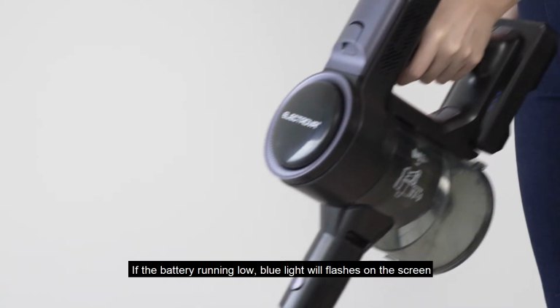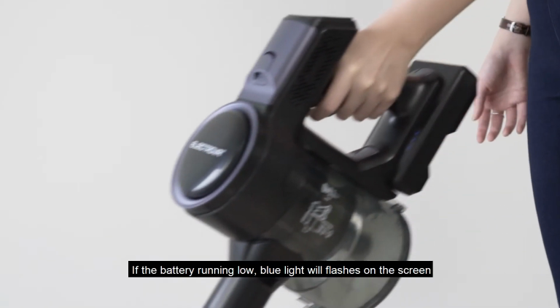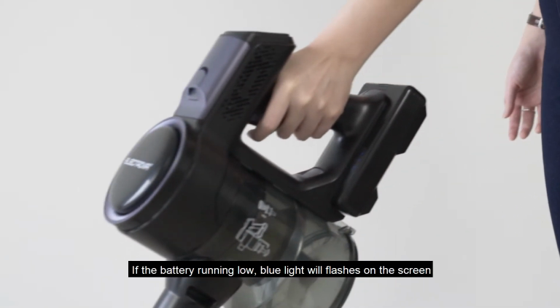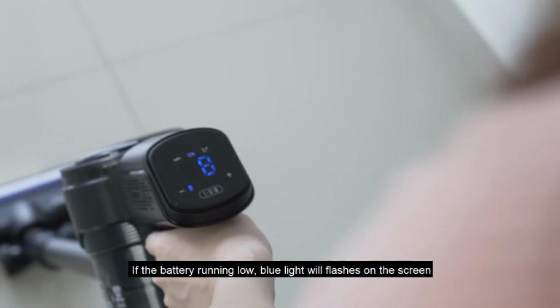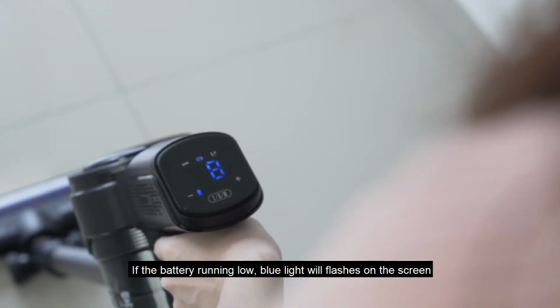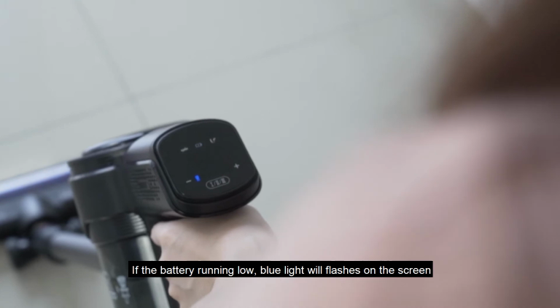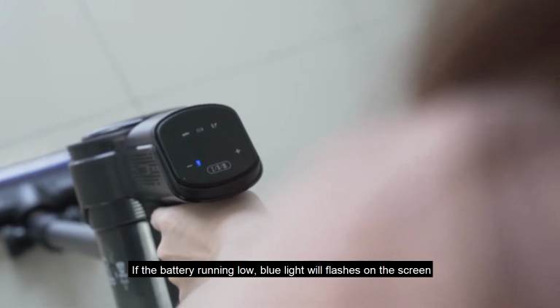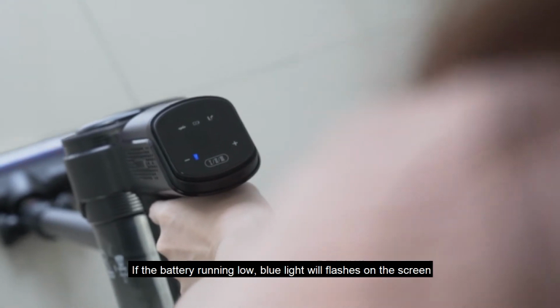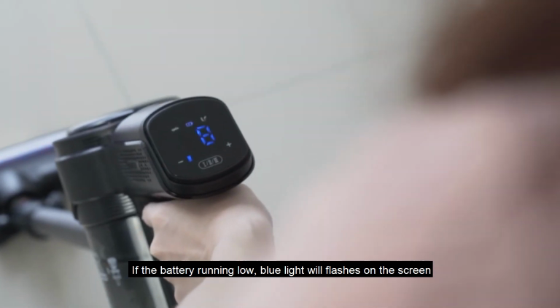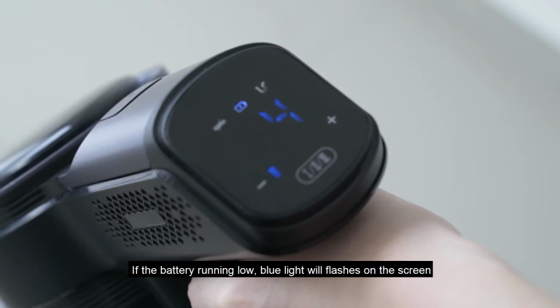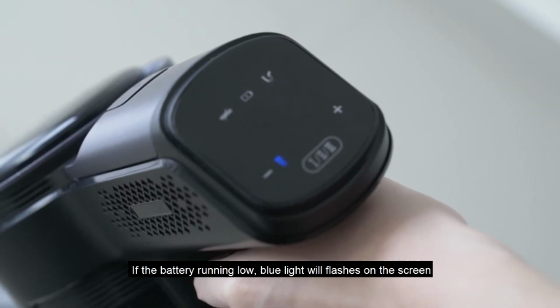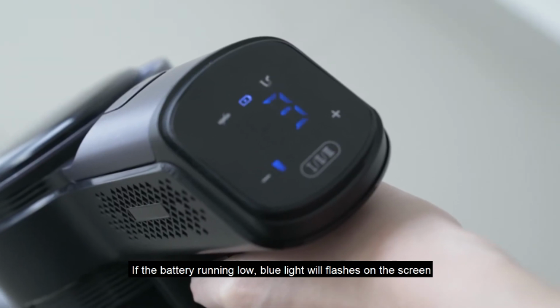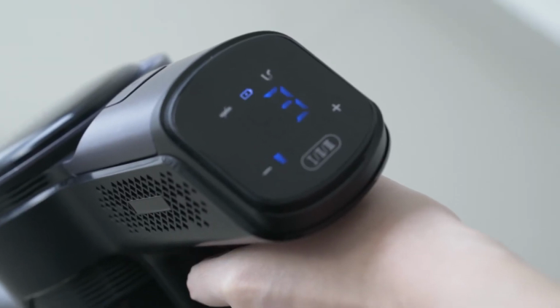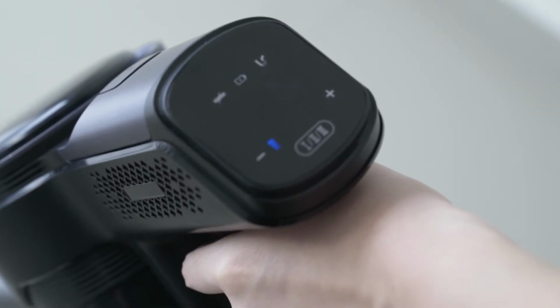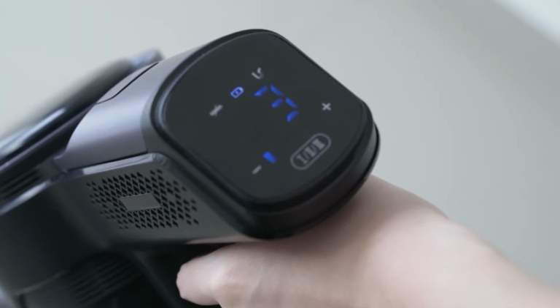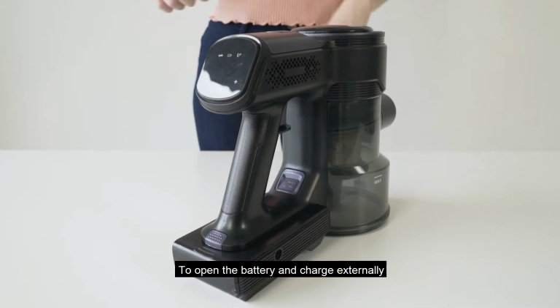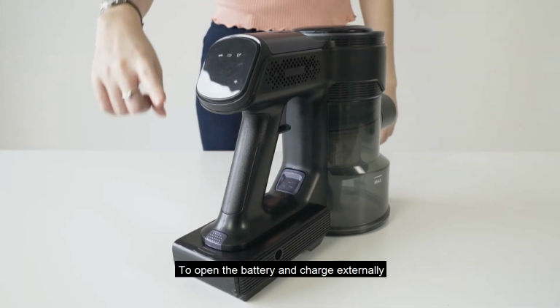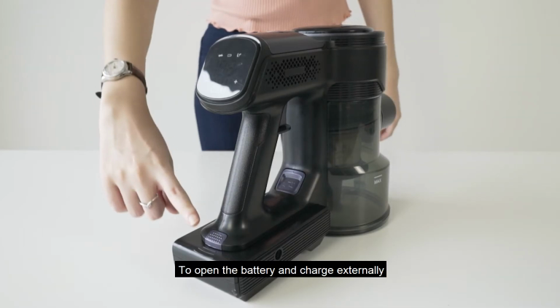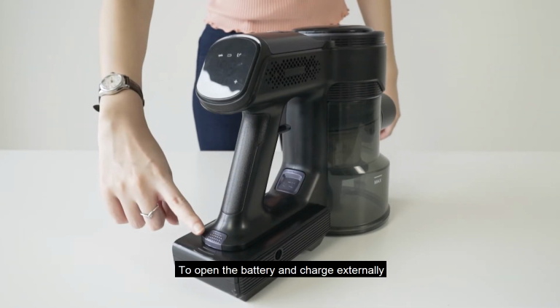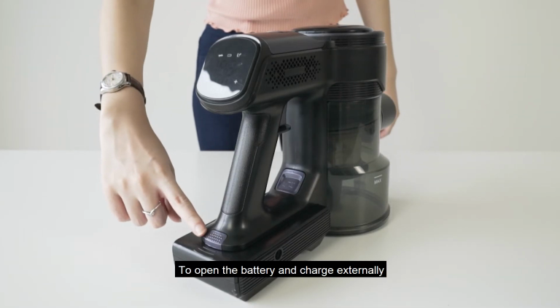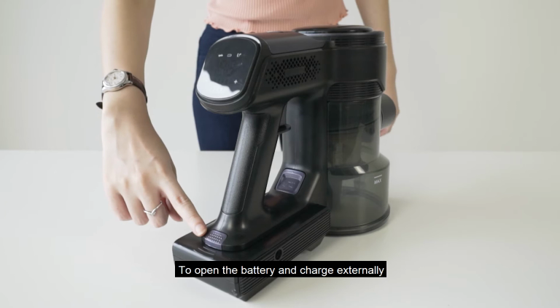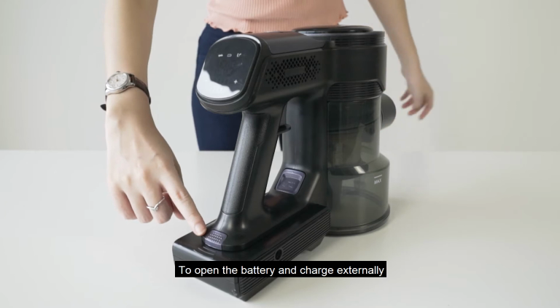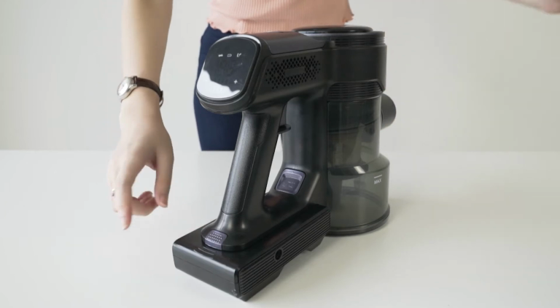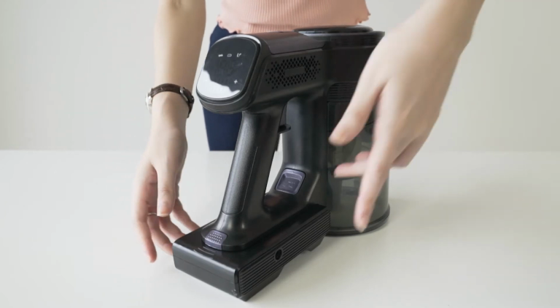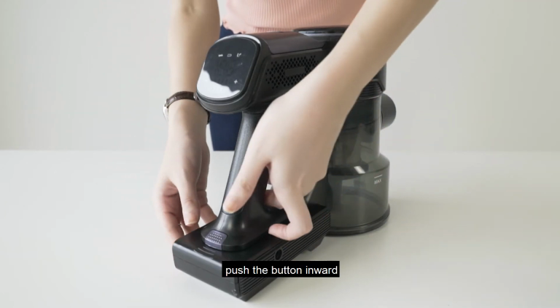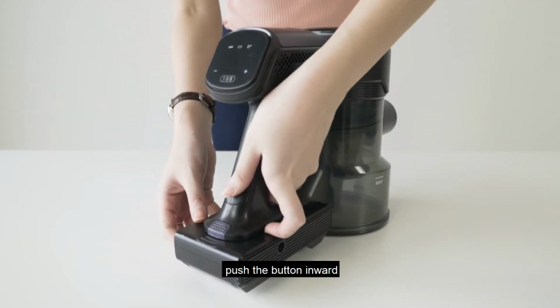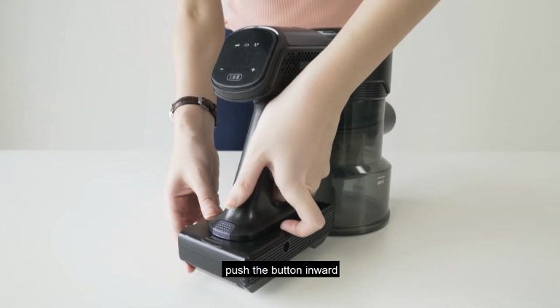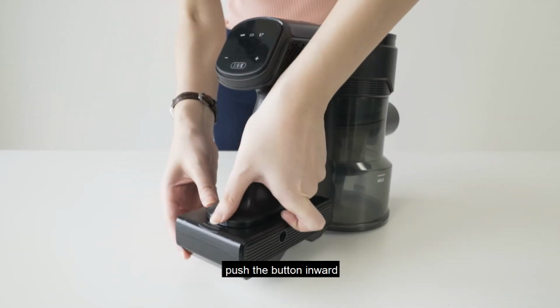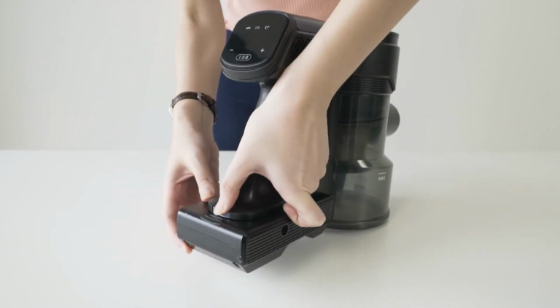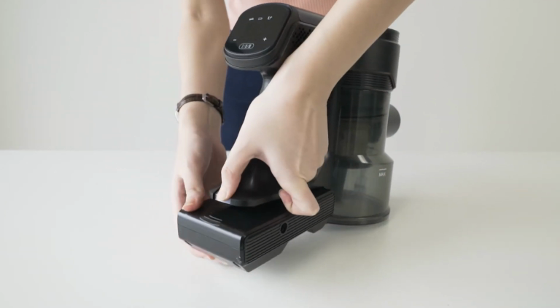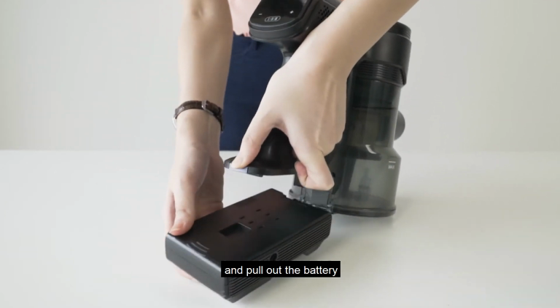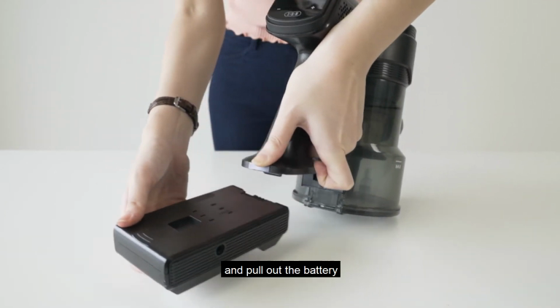If the battery is running low, blue lights will flash on the screen. To open the battery and charge externally, push the button inward and pull out the battery.